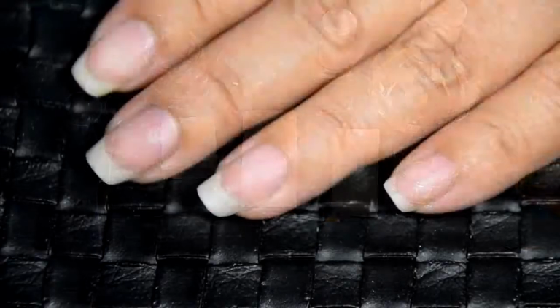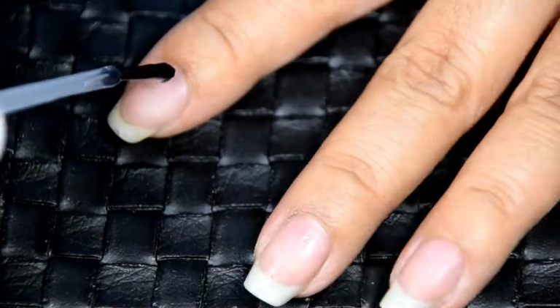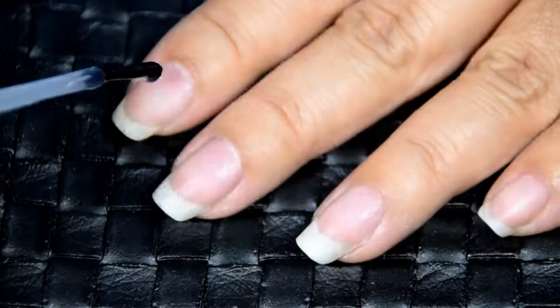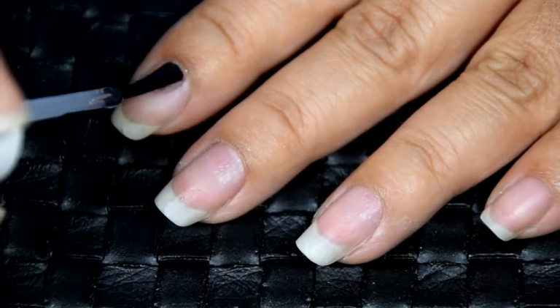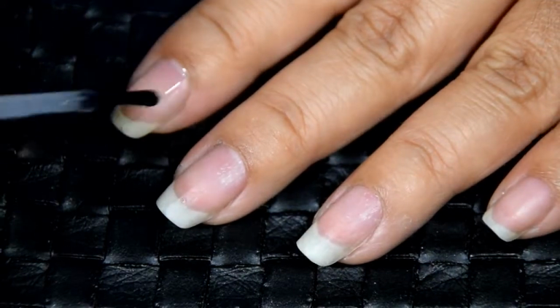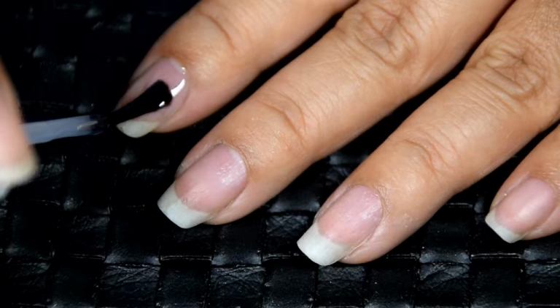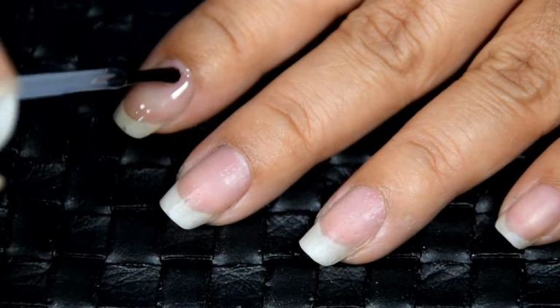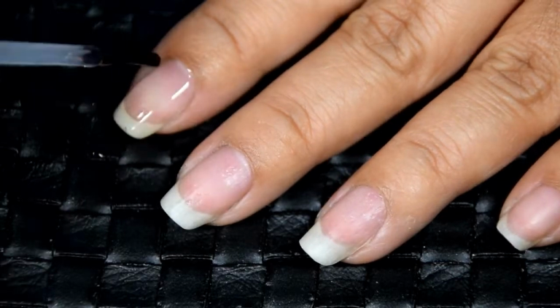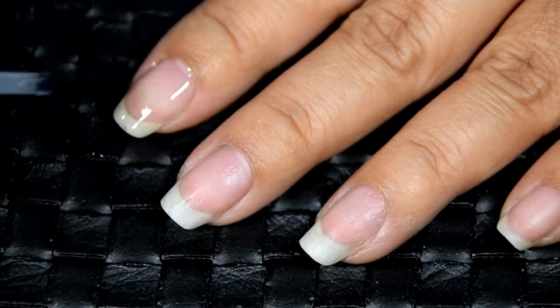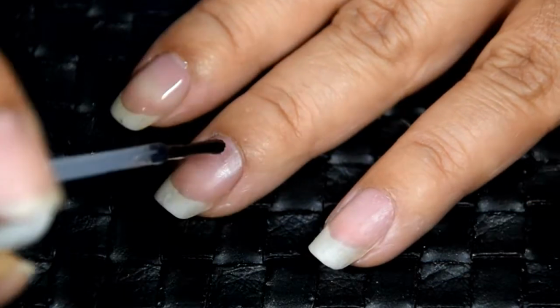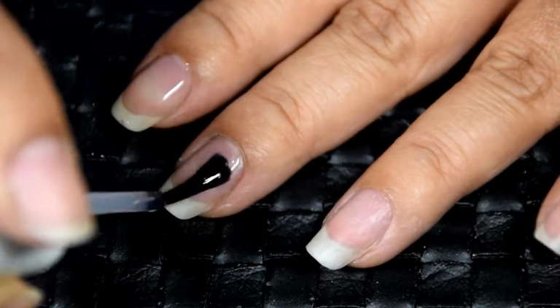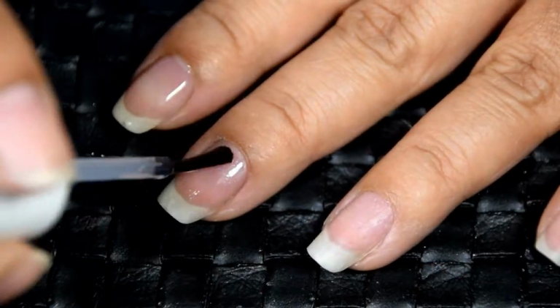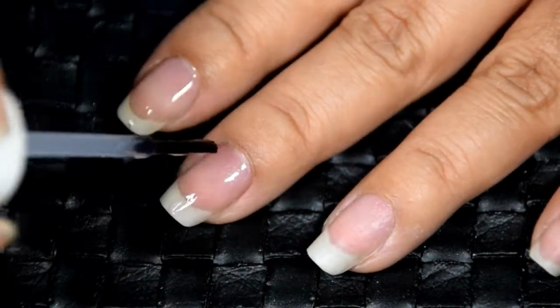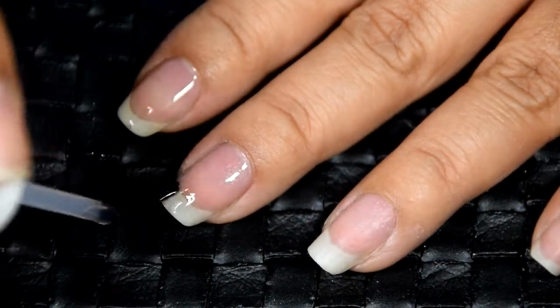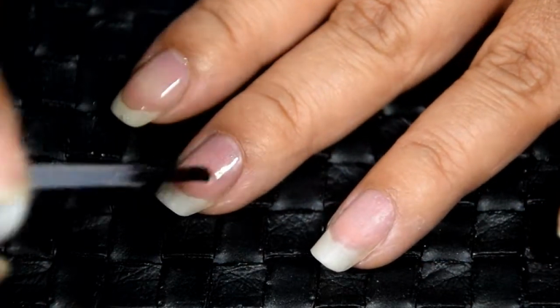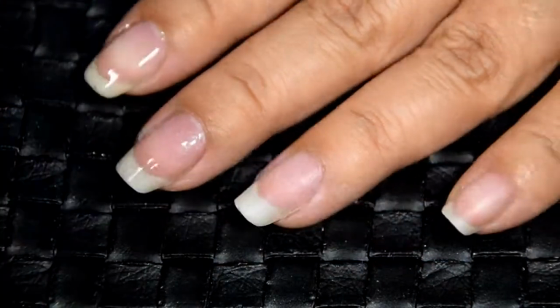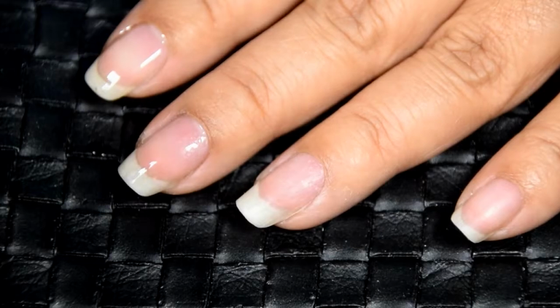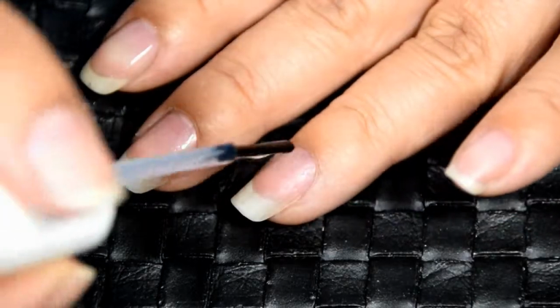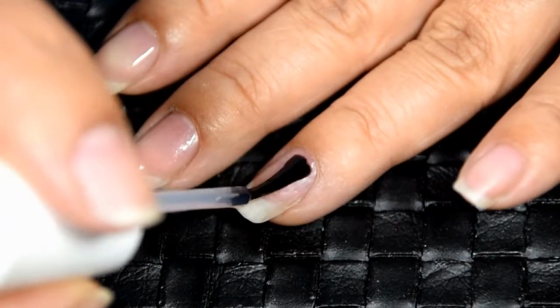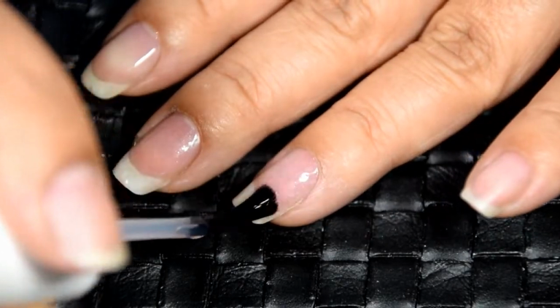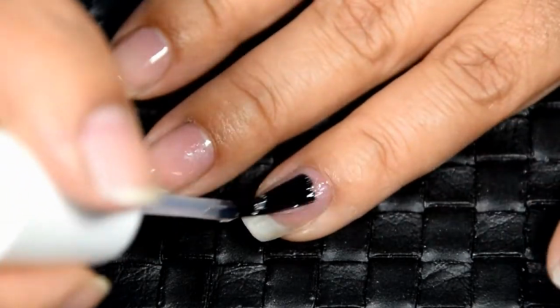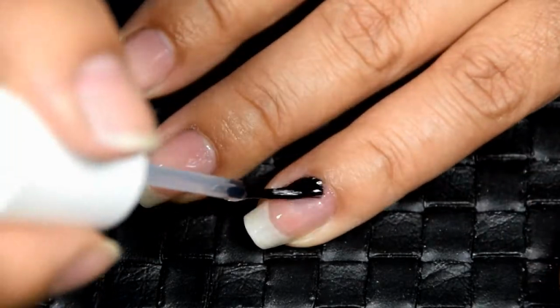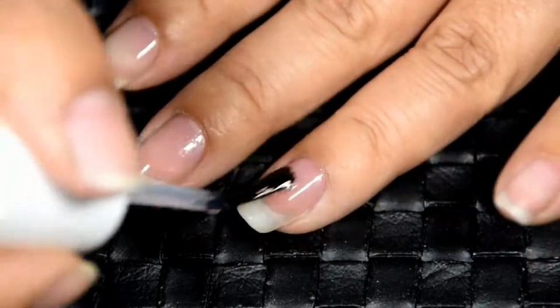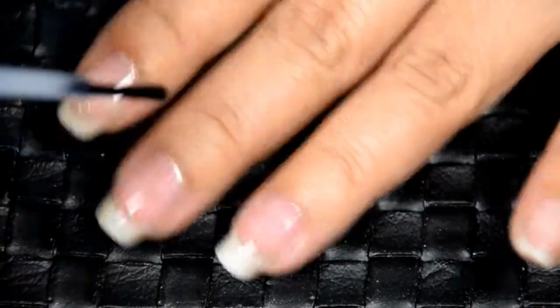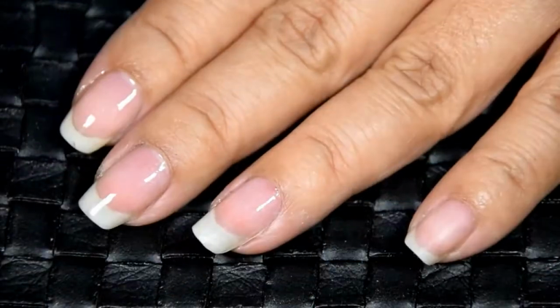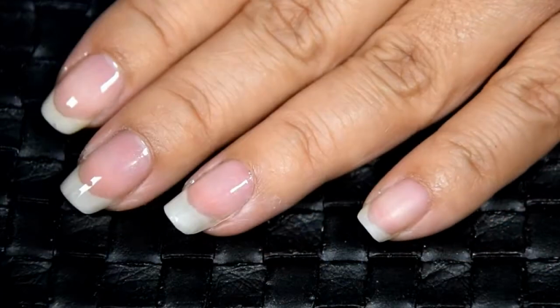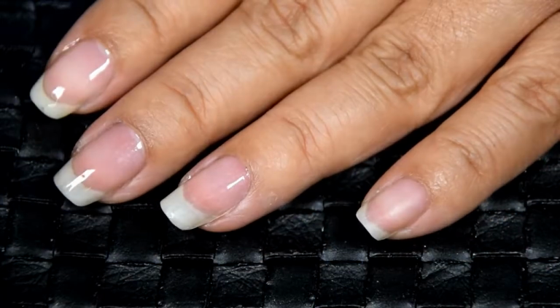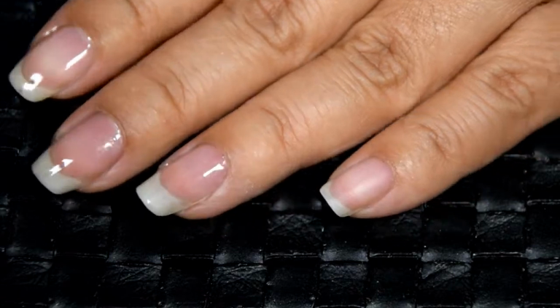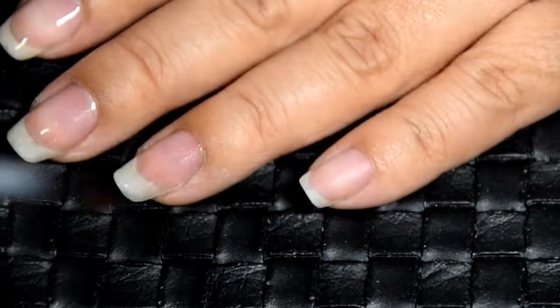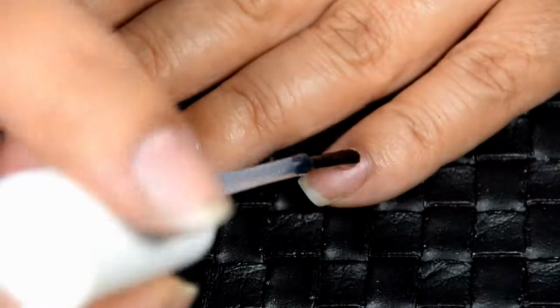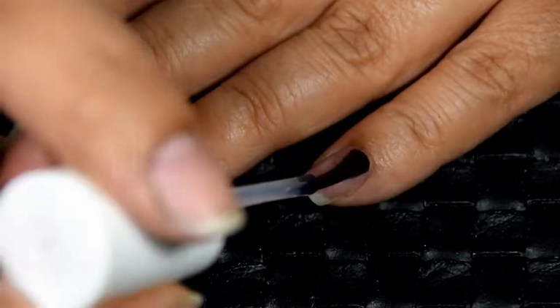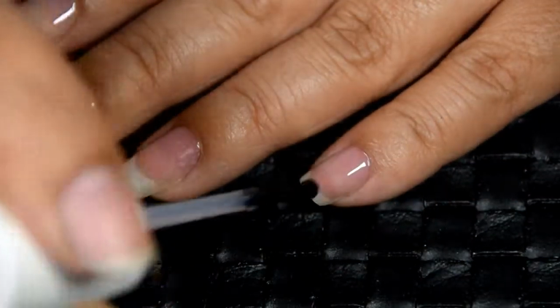Let's go ahead and prep our nails. I start with a base coat — this one is from Sally's Beauty Supply, but you can use any base coat that you have. I find that by using it, it really does help the nail polish adhere to my nails and it prevents them from chipping or flaking off too early.